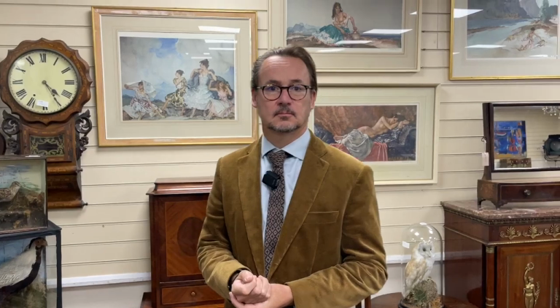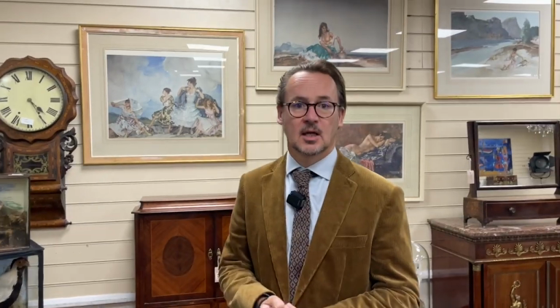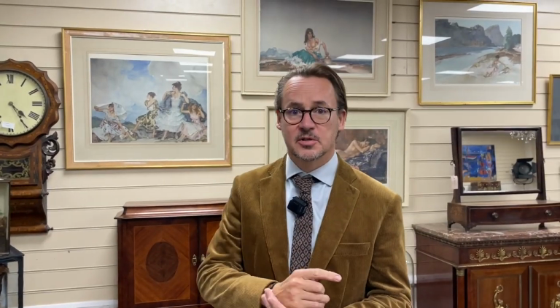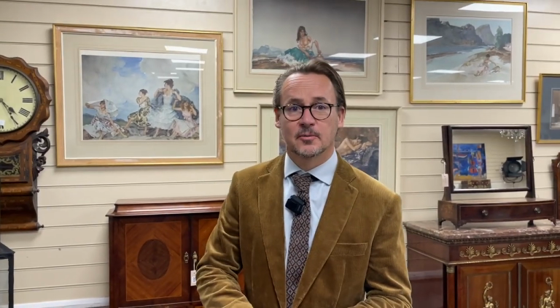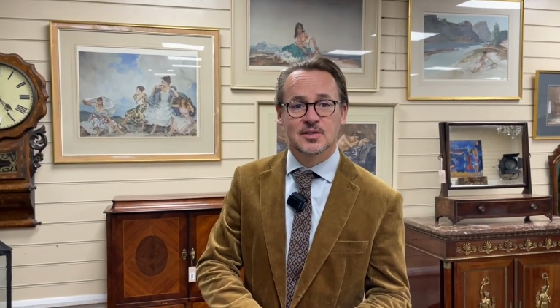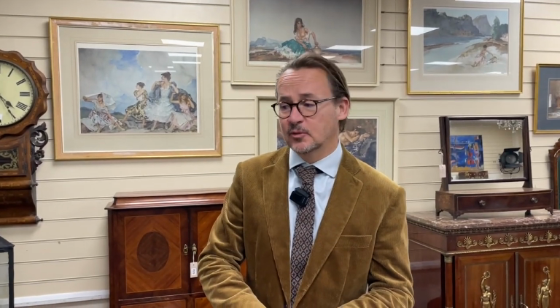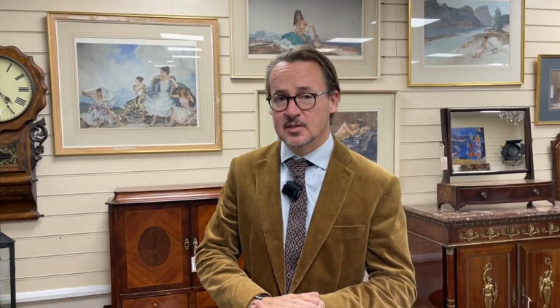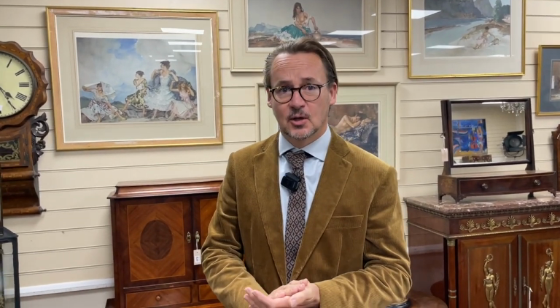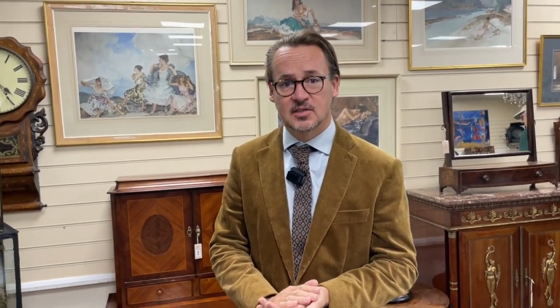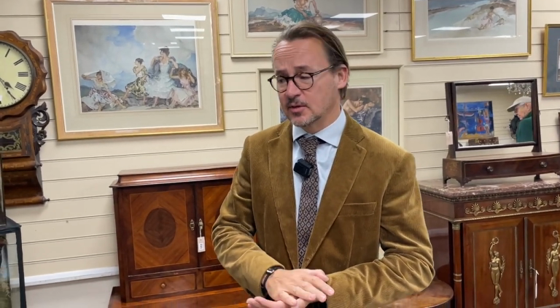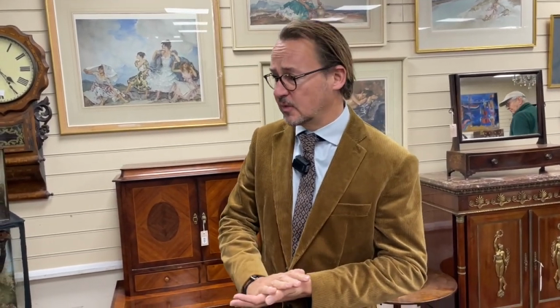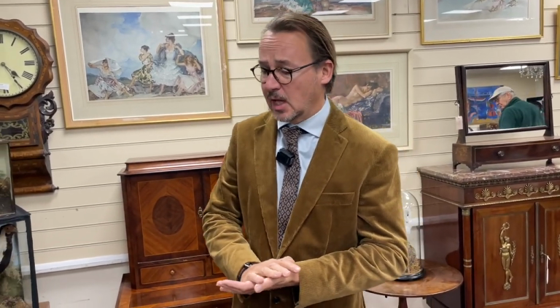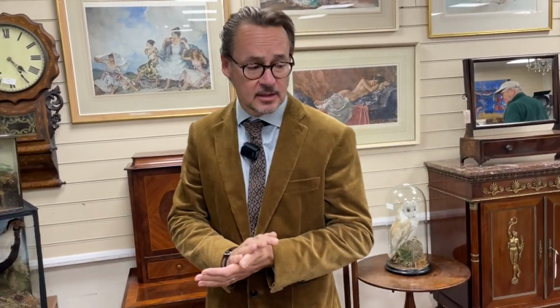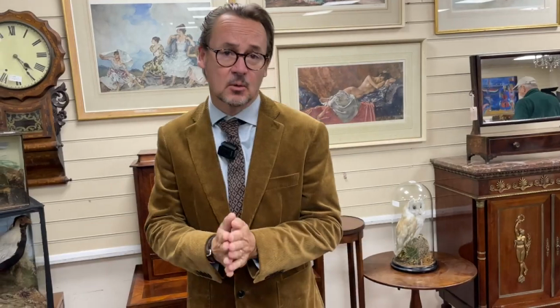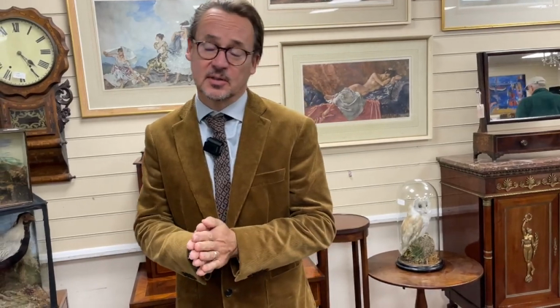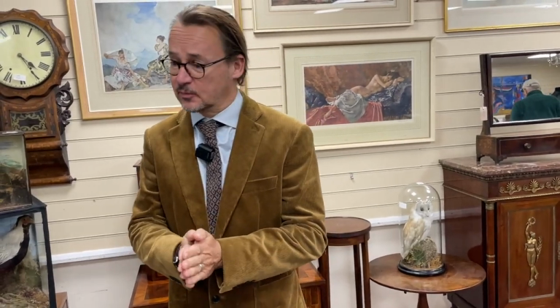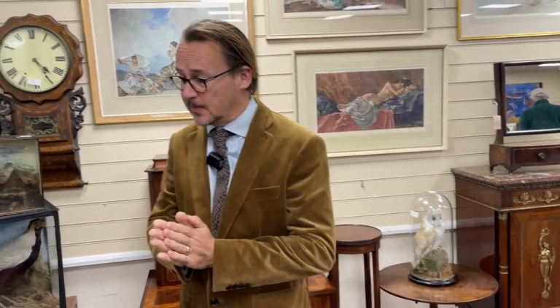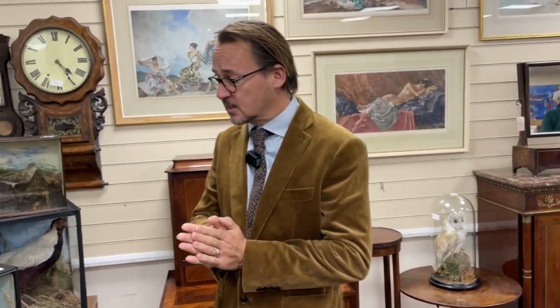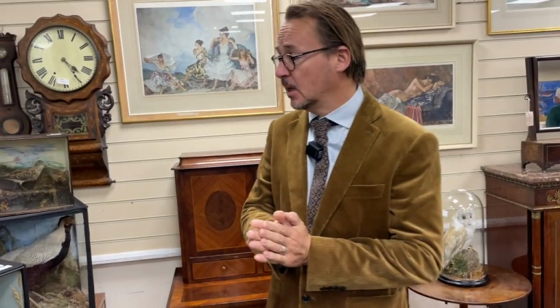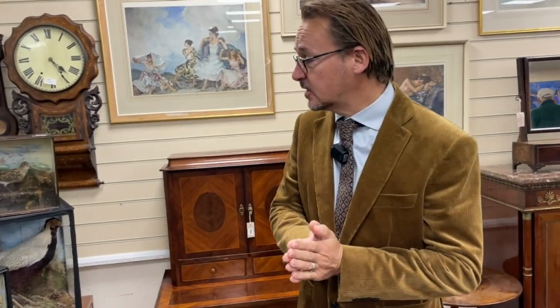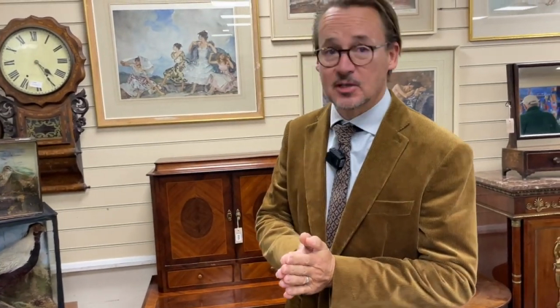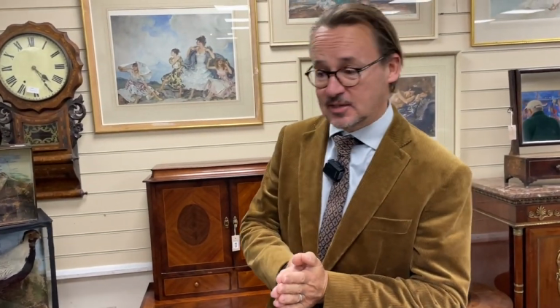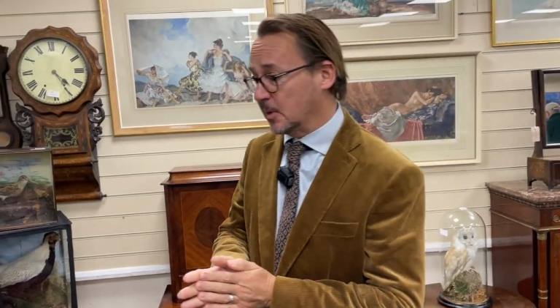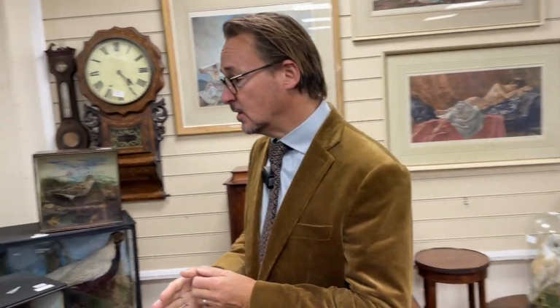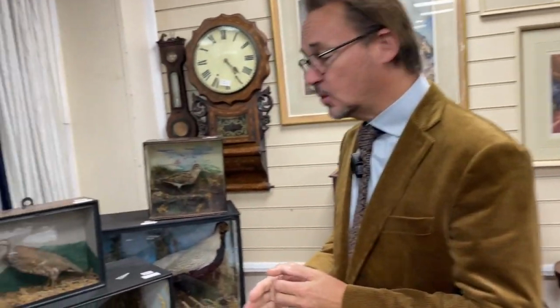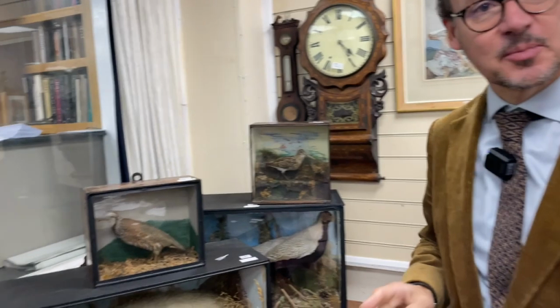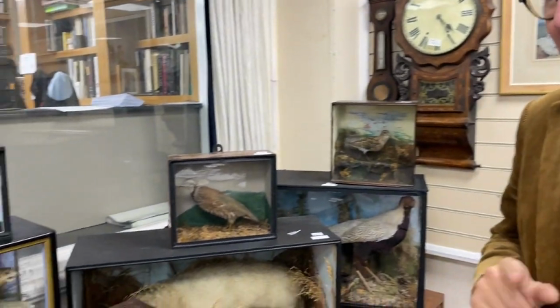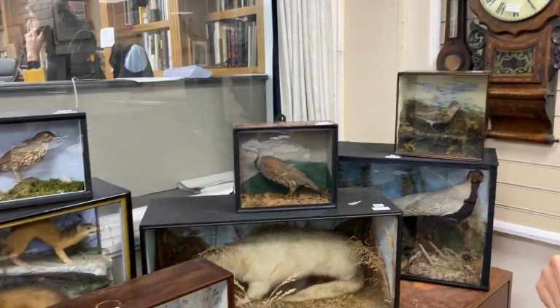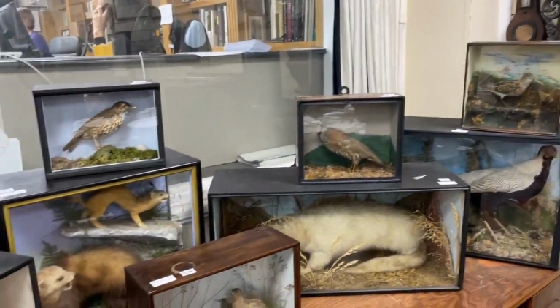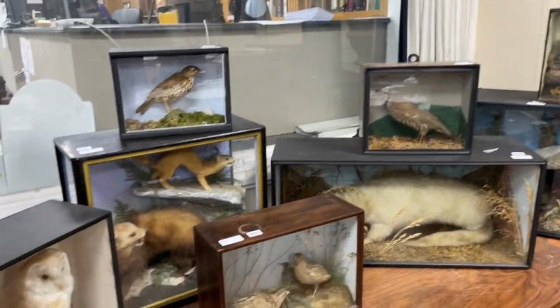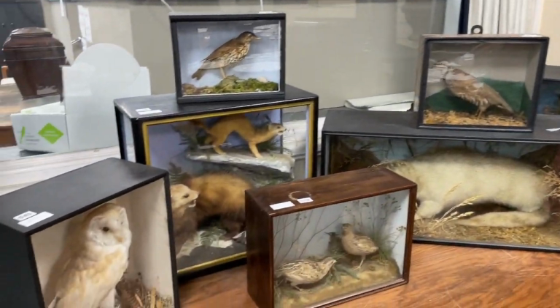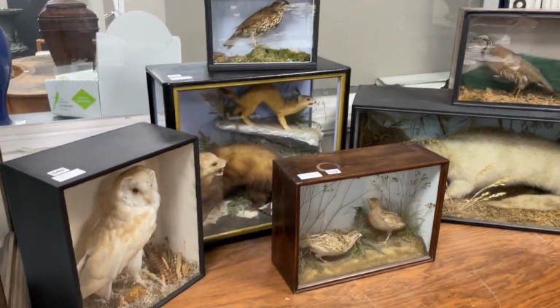Hello, goranges are on view this time for our sale on the 7th of November. What have we got to sell for you that time? Seems to be lots of taxidermy. Not all come from the same vendor, but yes,